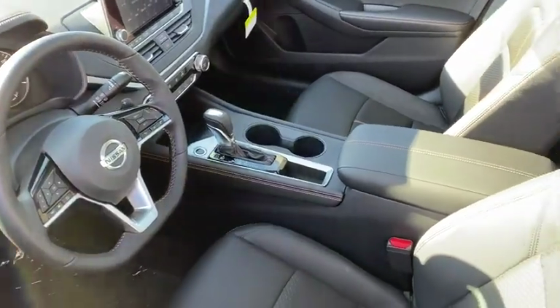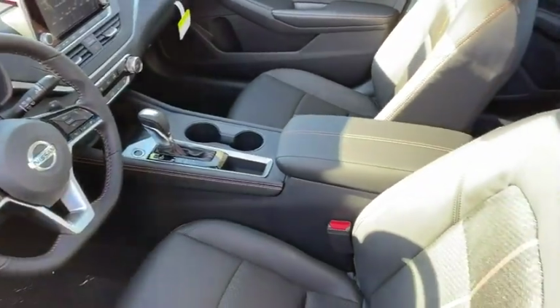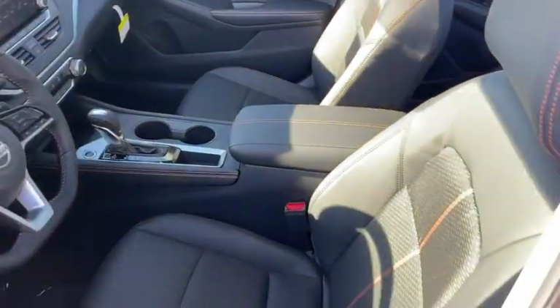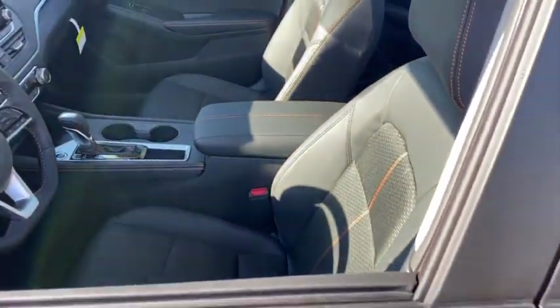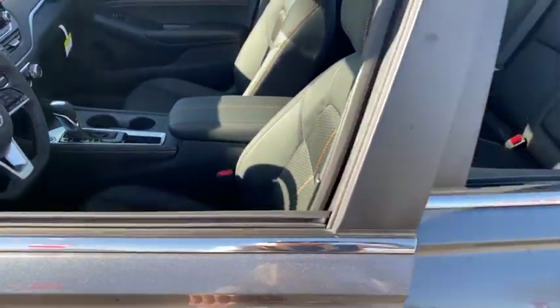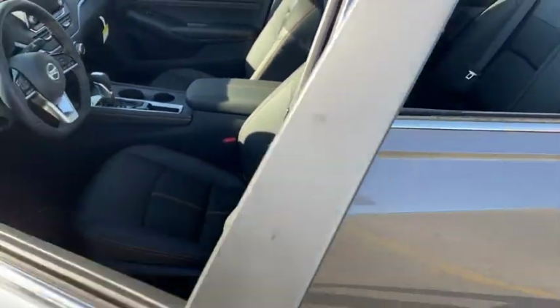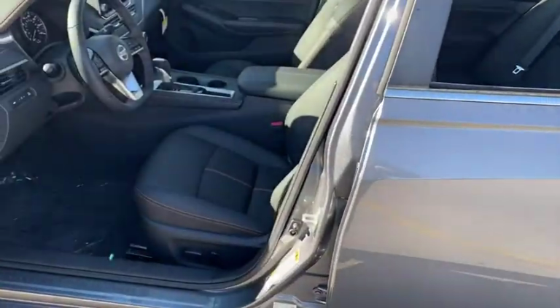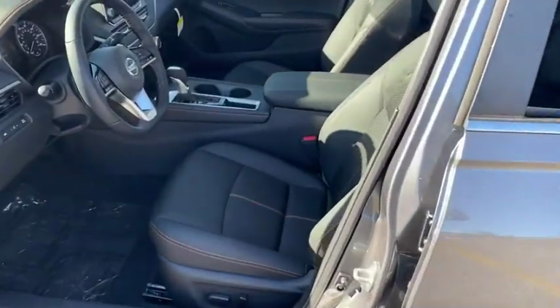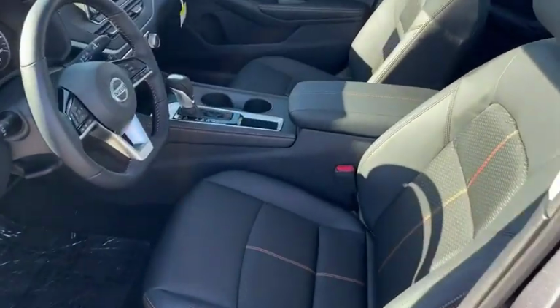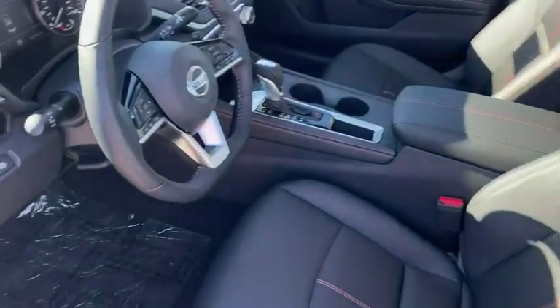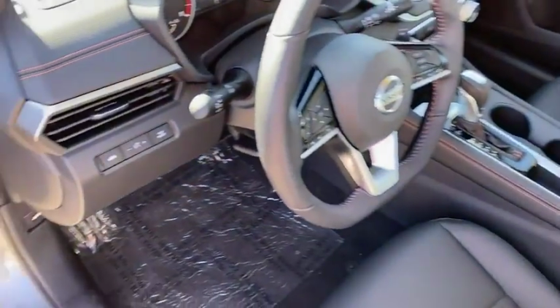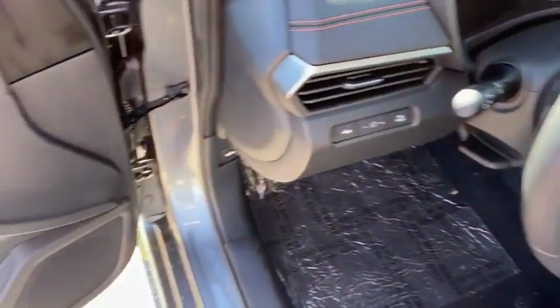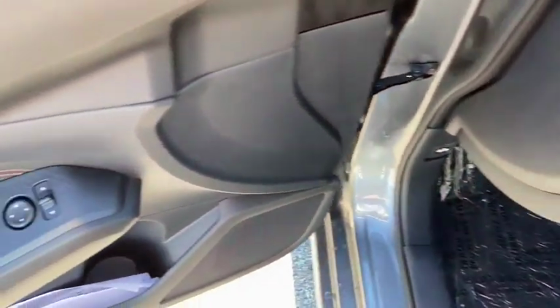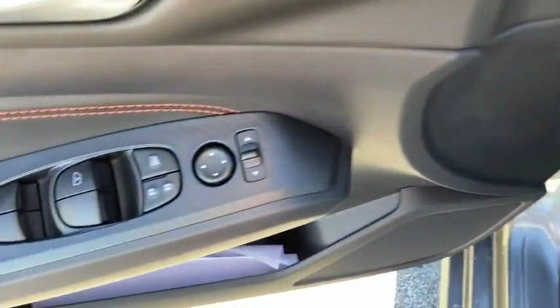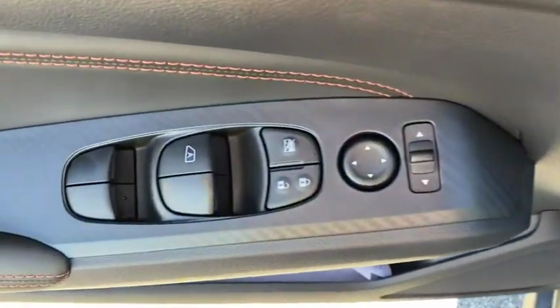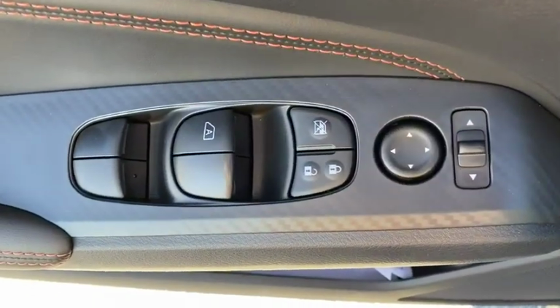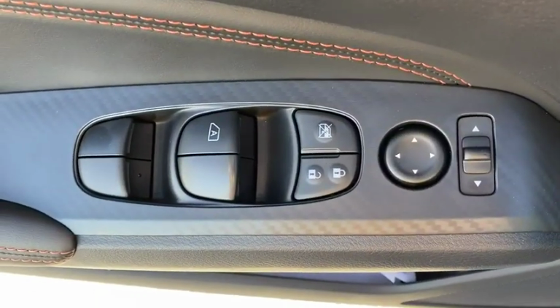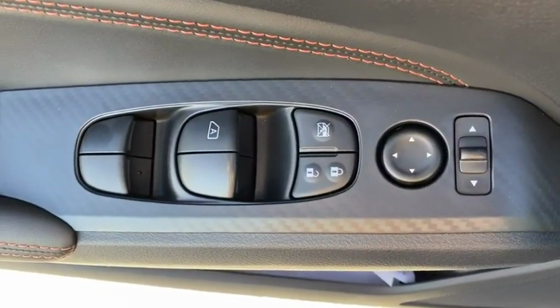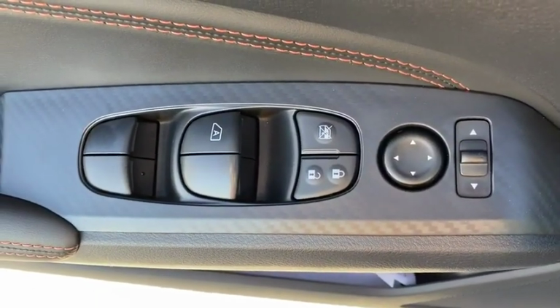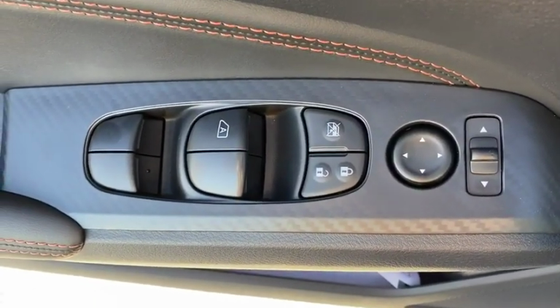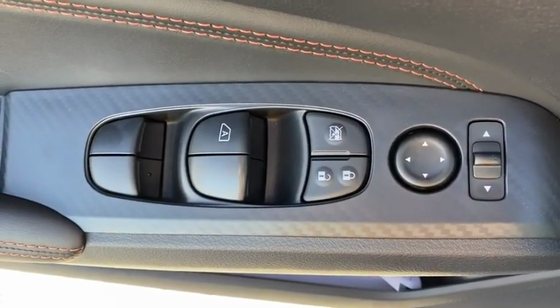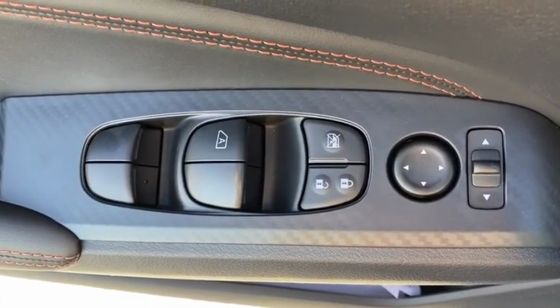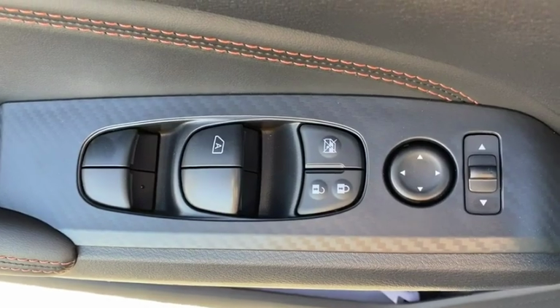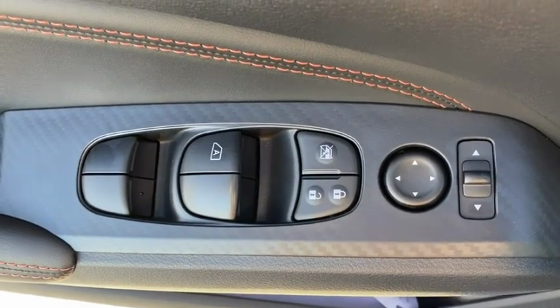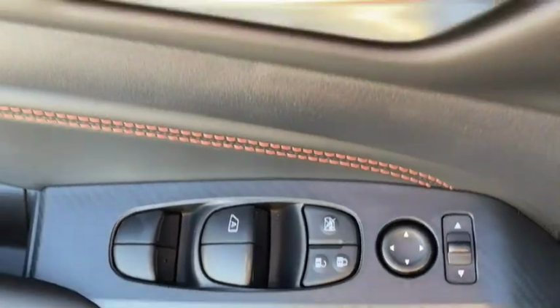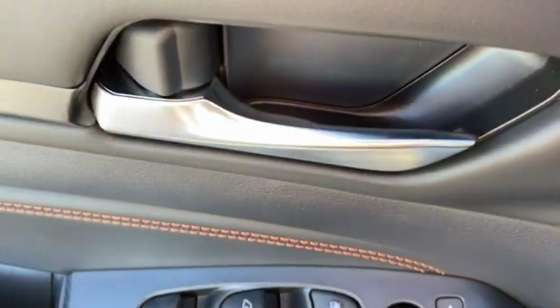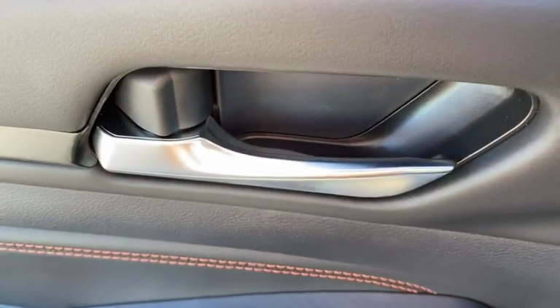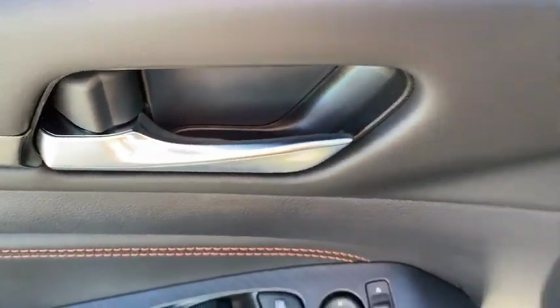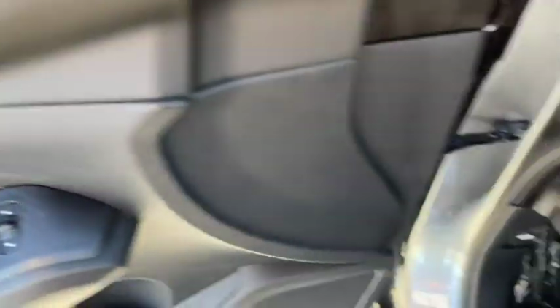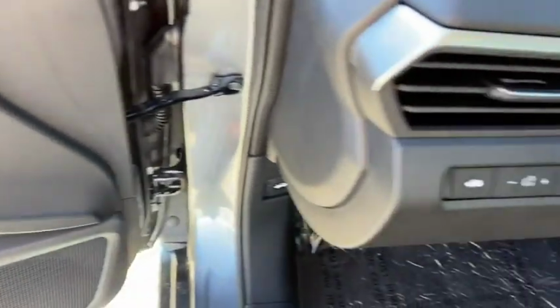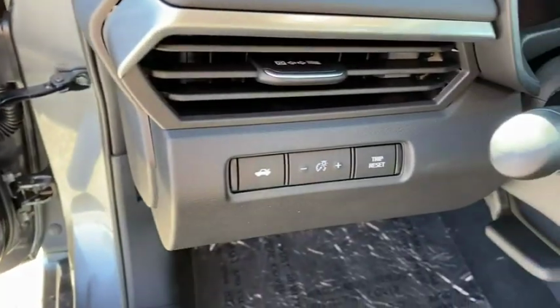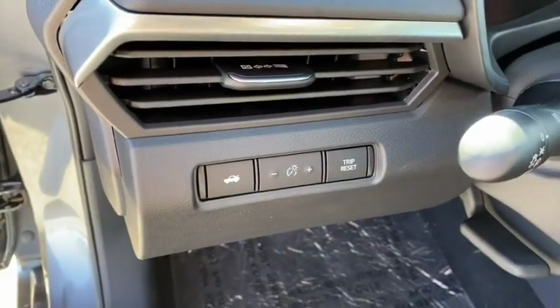Here are some of this vehicle's great options: lane departure warning, traction control, dual airbags, front wheel drive, alloy wheels, power steering, four-wheel disc brakes, electronic stability control, rear window defroster.